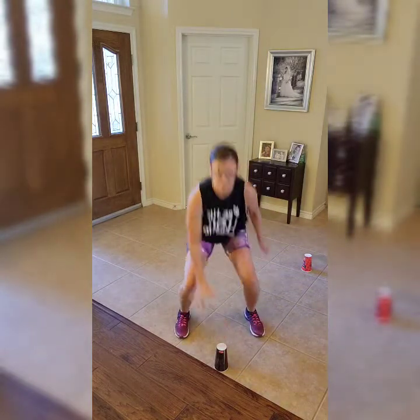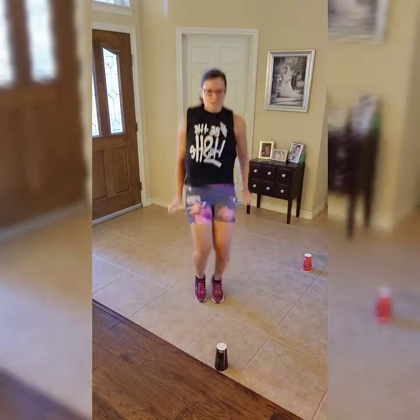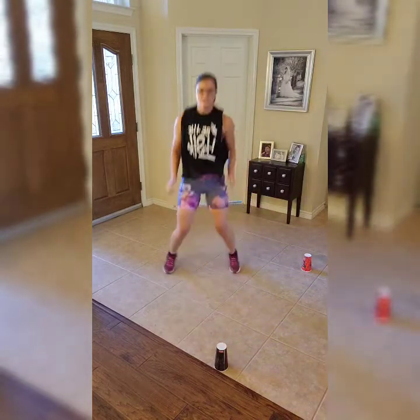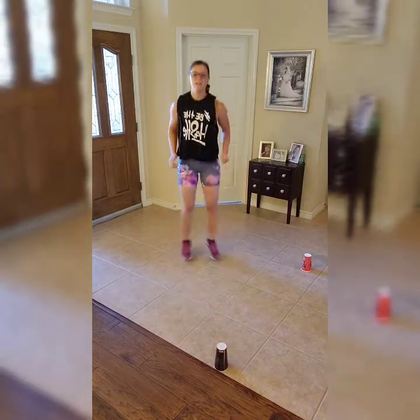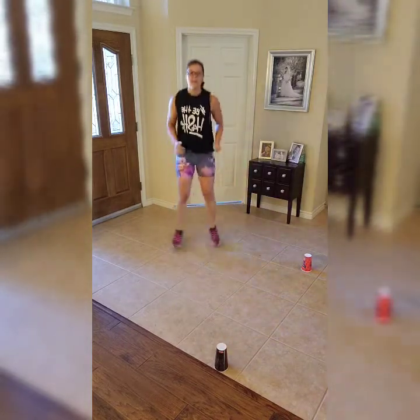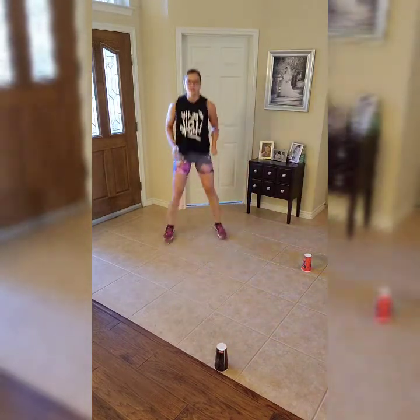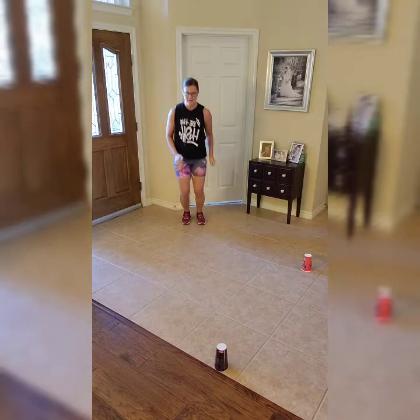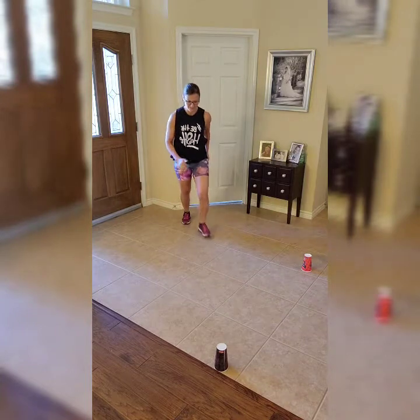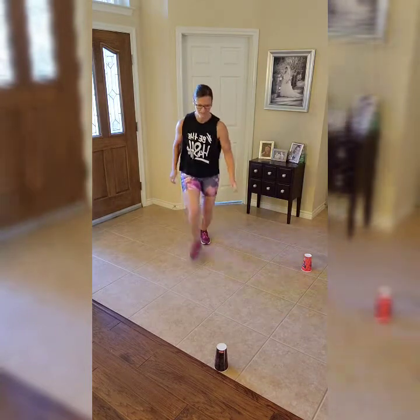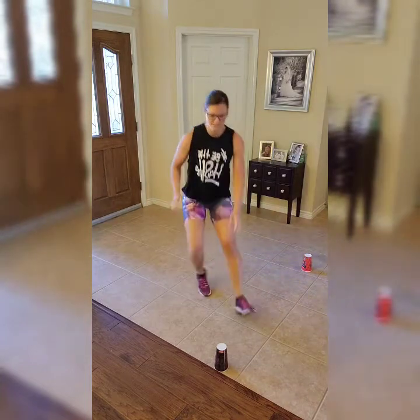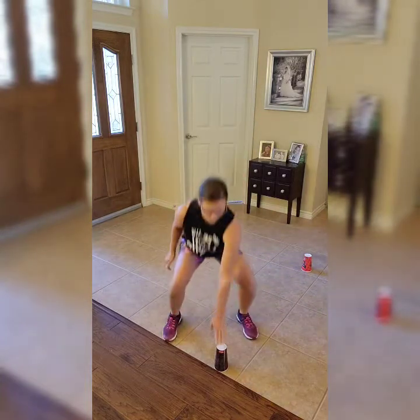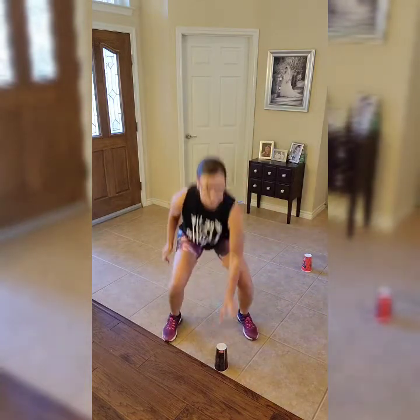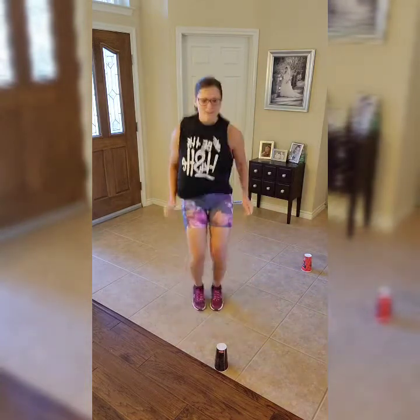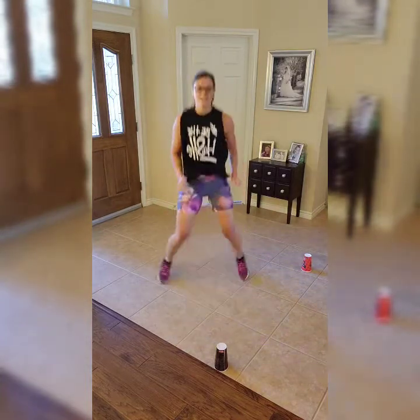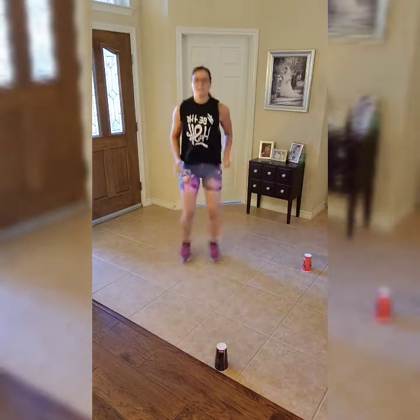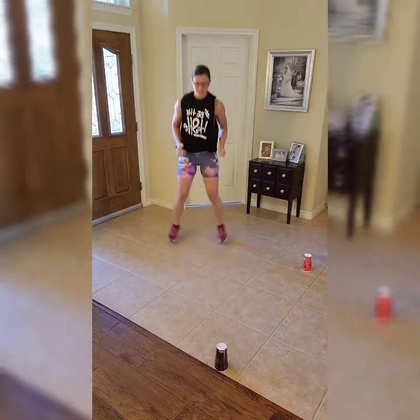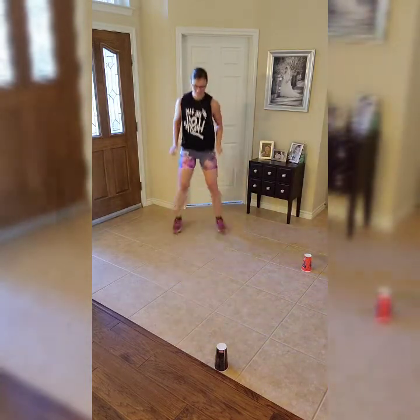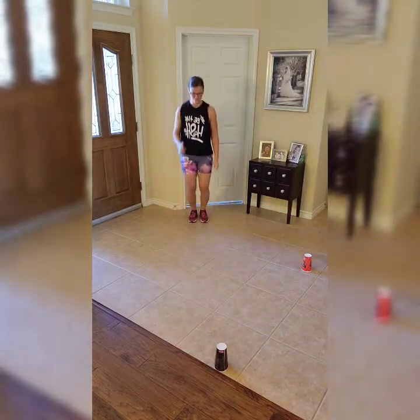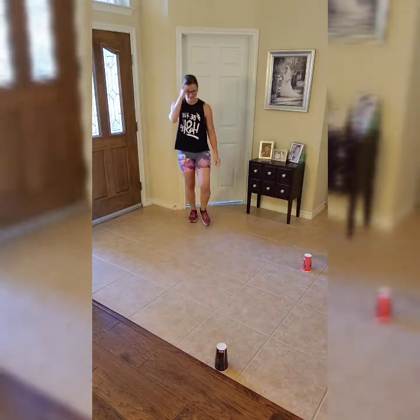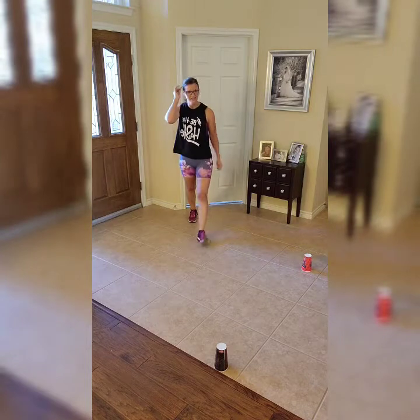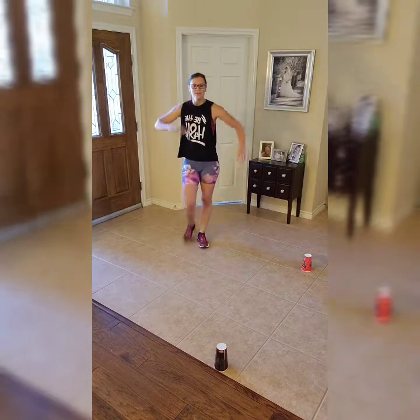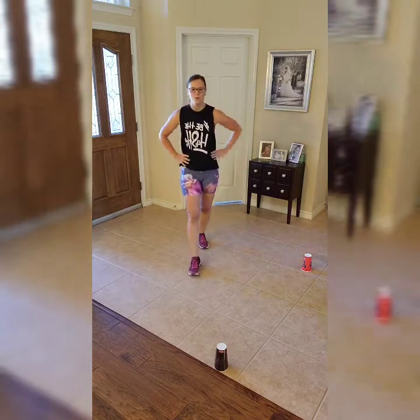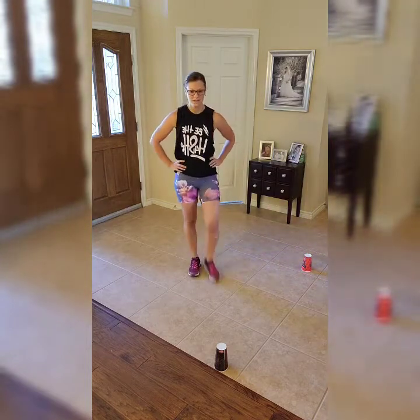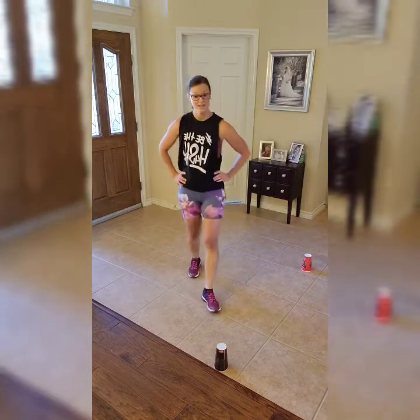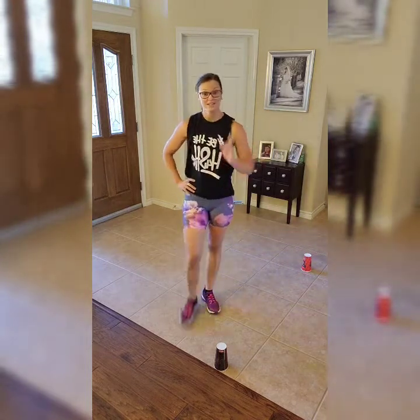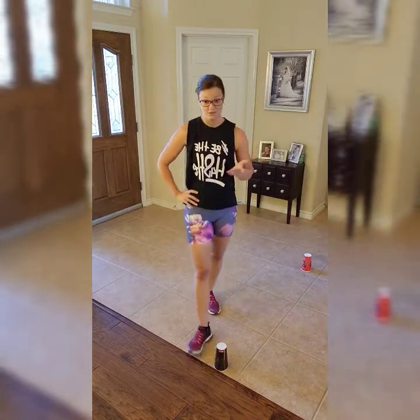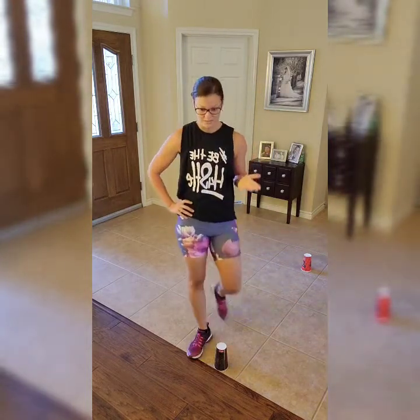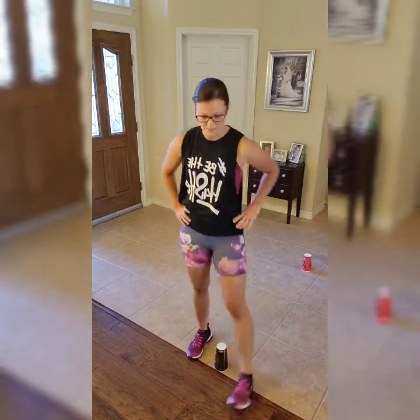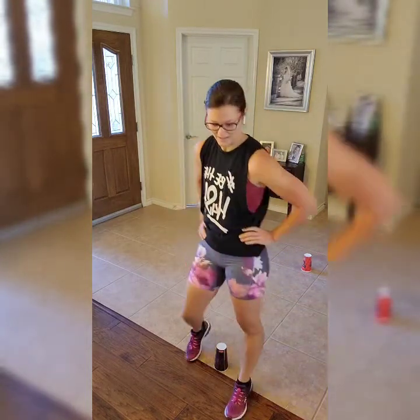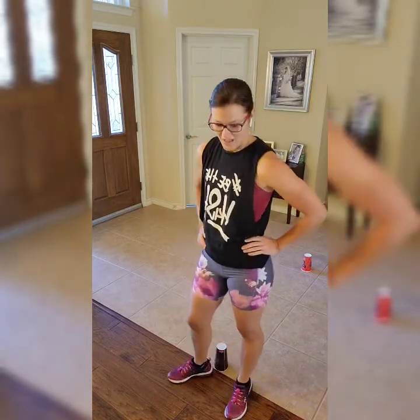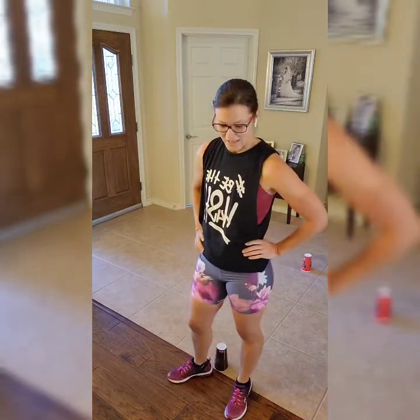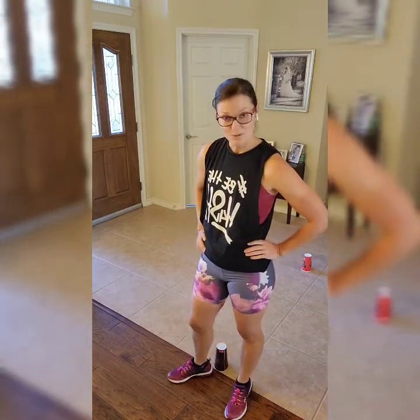We're doing a squat here and hopping back — let's do it one more time. And rest! This cardio workout is getting me. Our last move coming up.